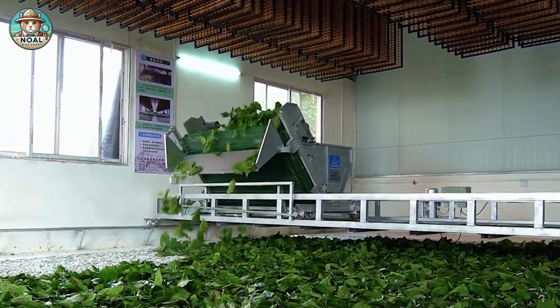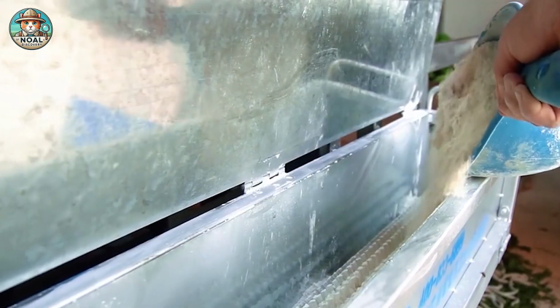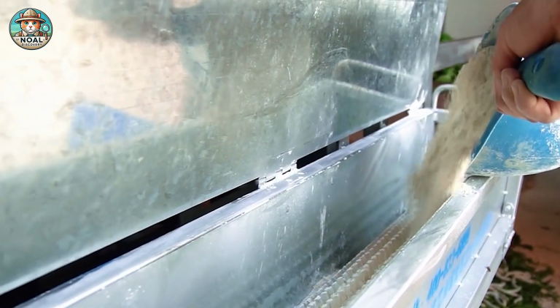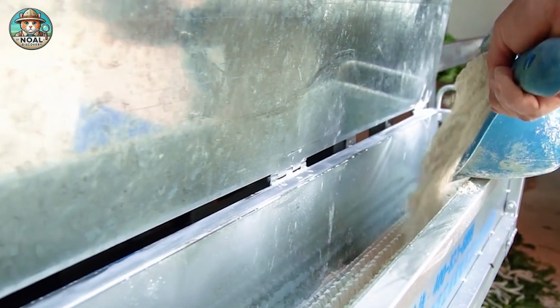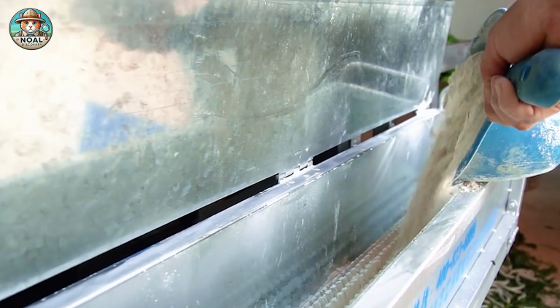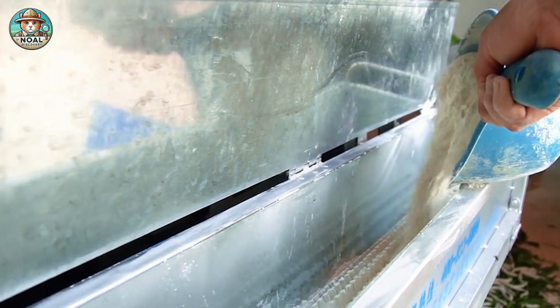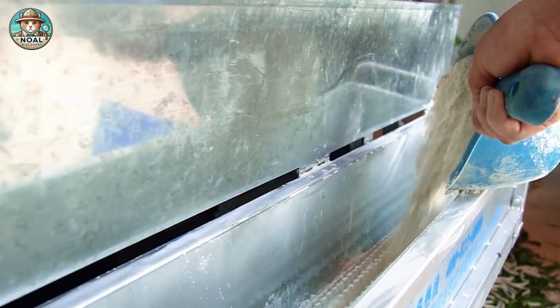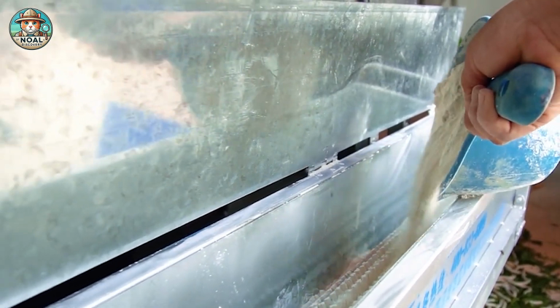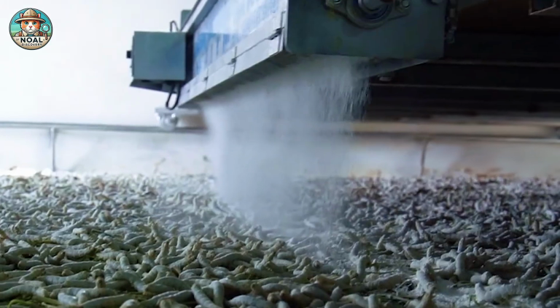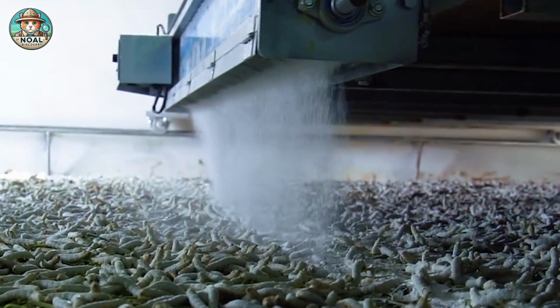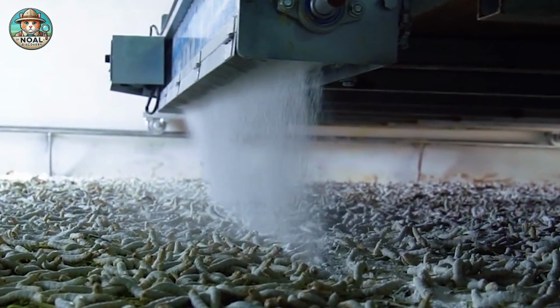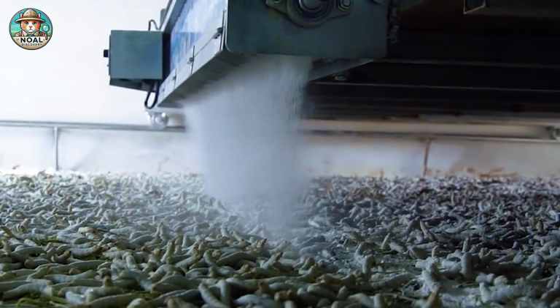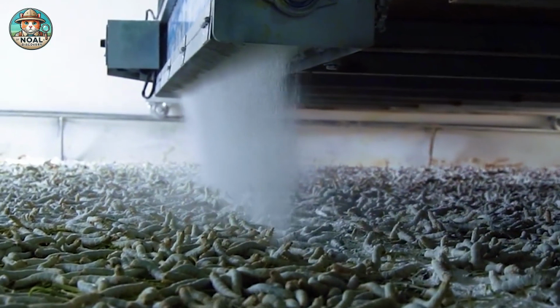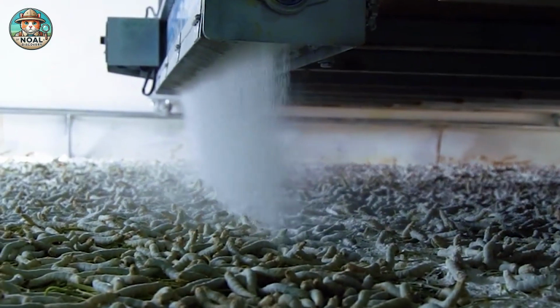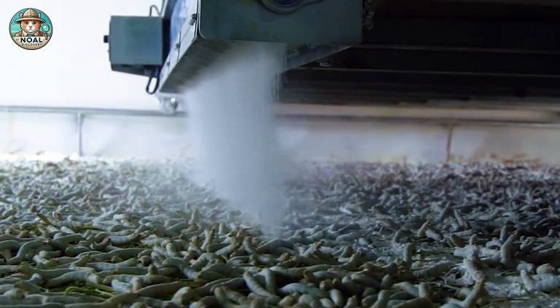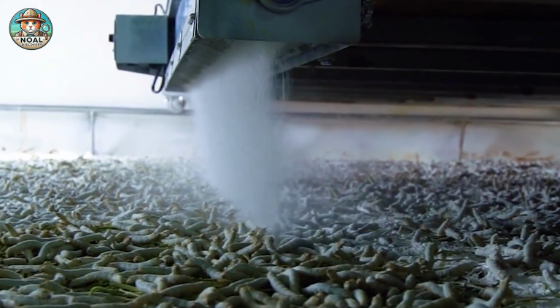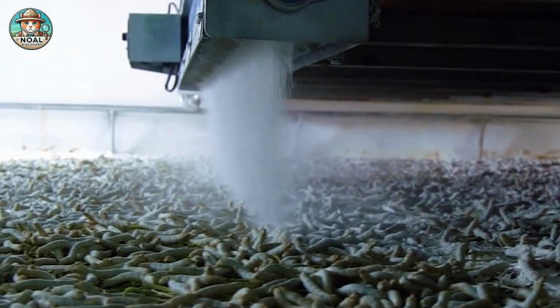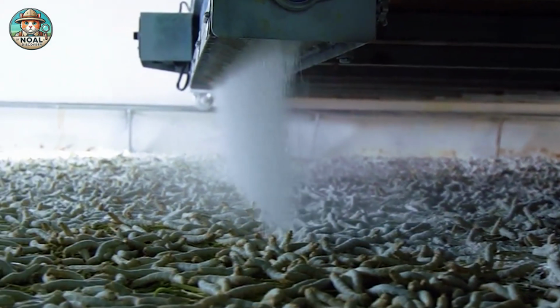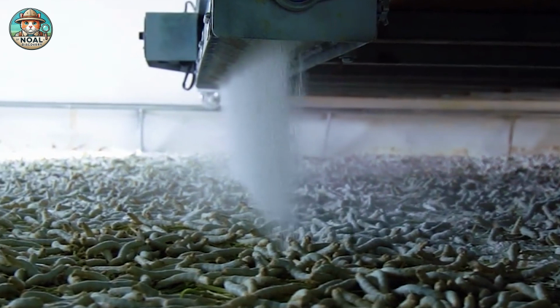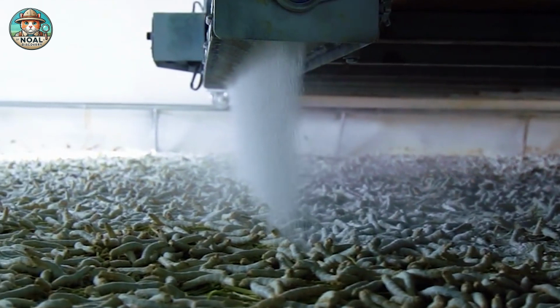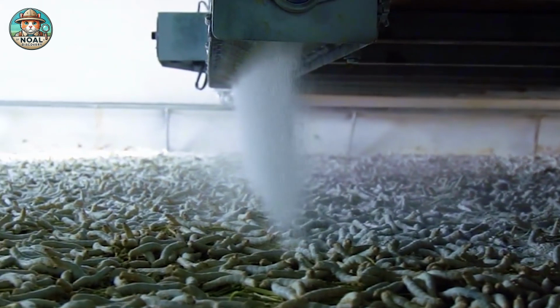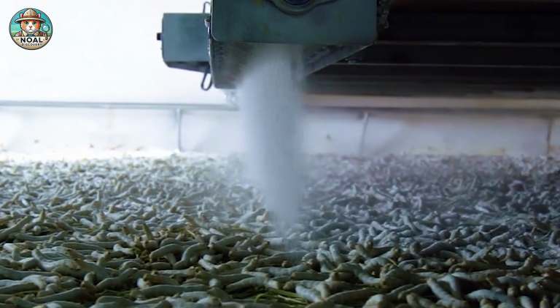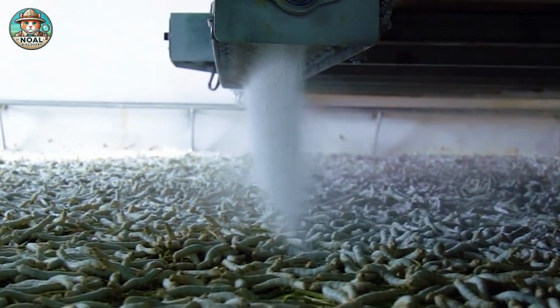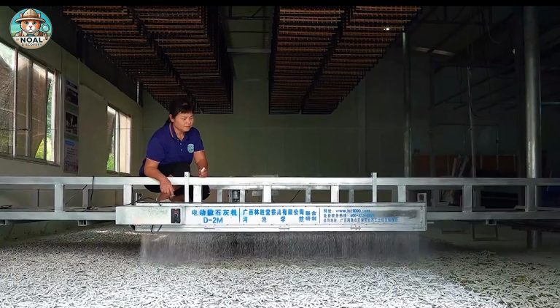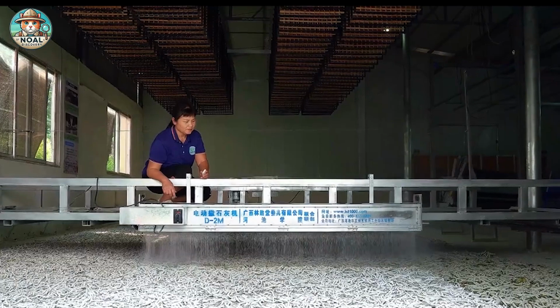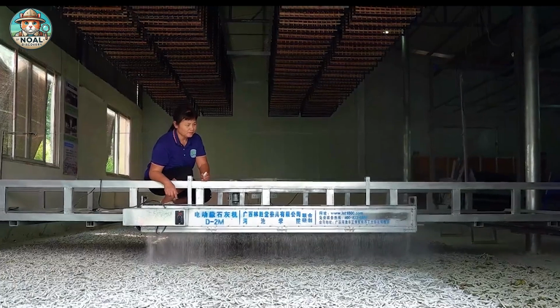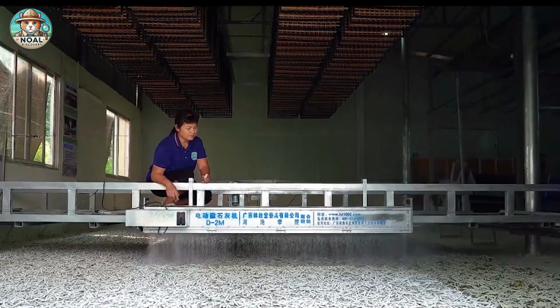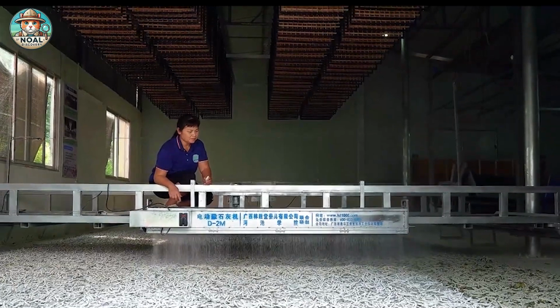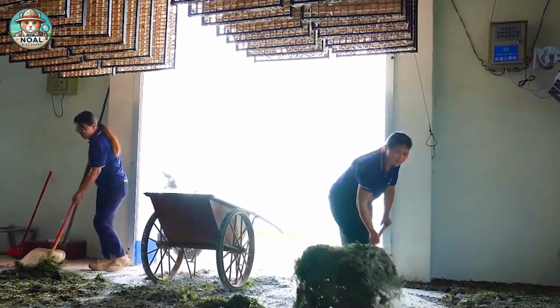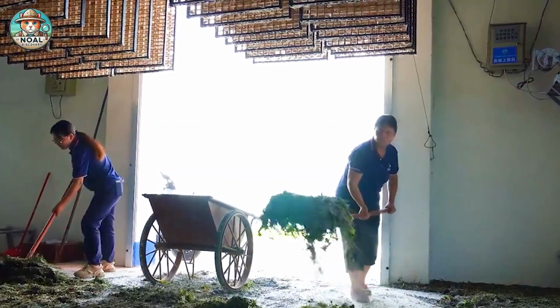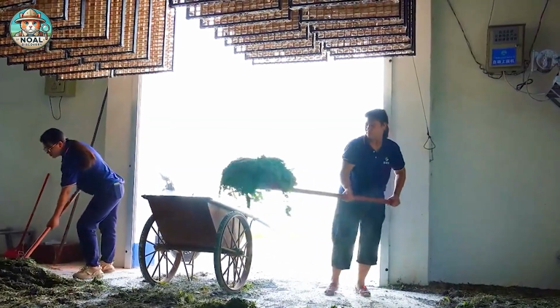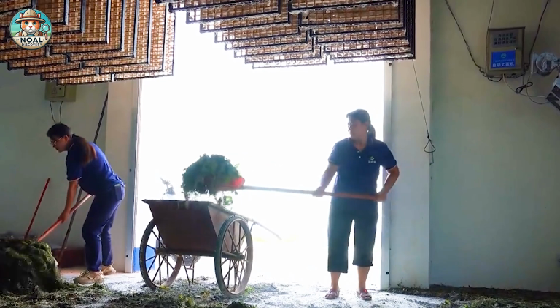Chinese farmers use lime powder to disinfect silkworm rearing areas and maintain suitable pH, keeping the rearing environment clean and safe, facilitating healthy silkworm growth and high-quality silk production.